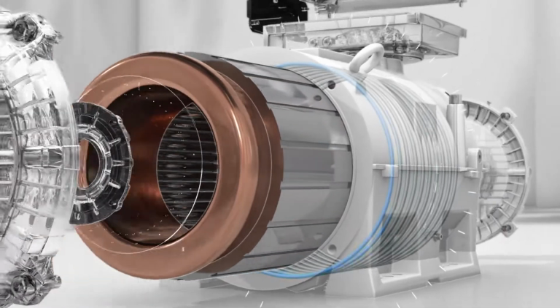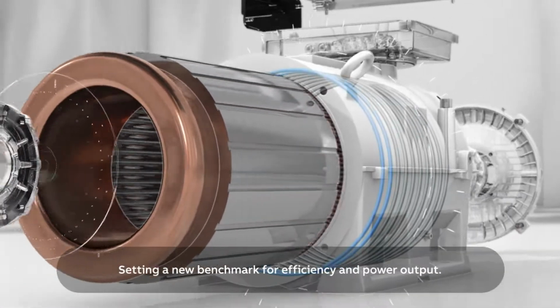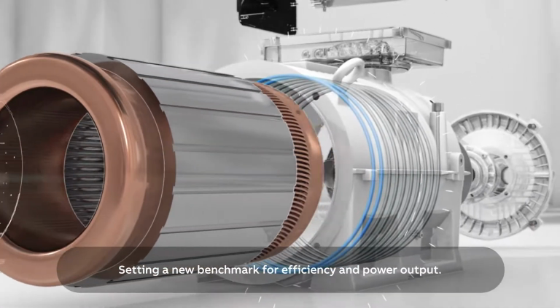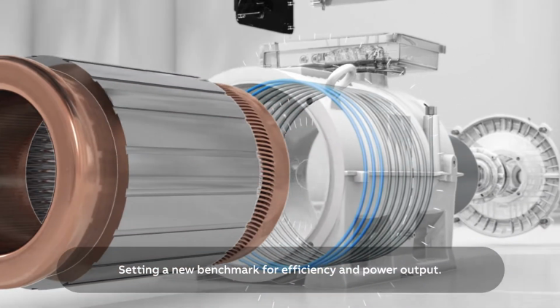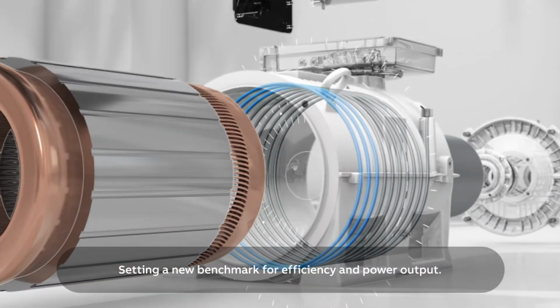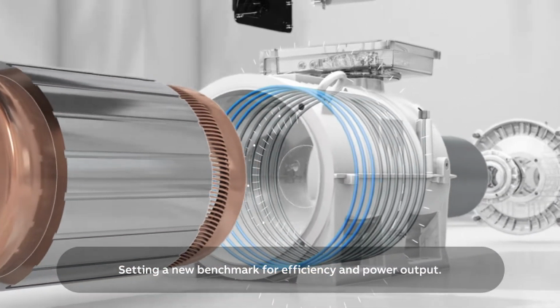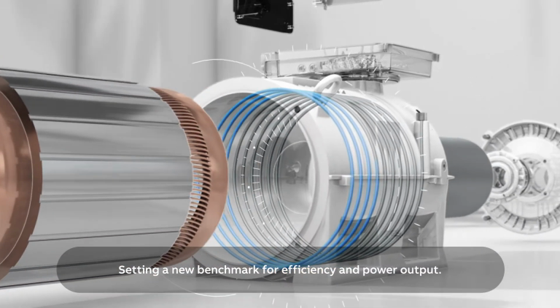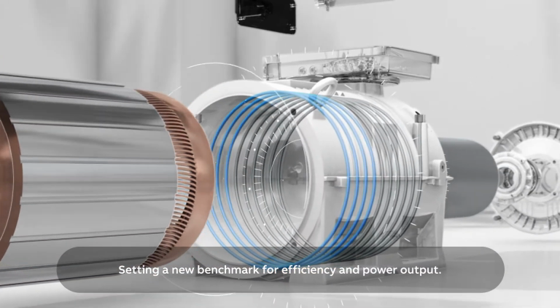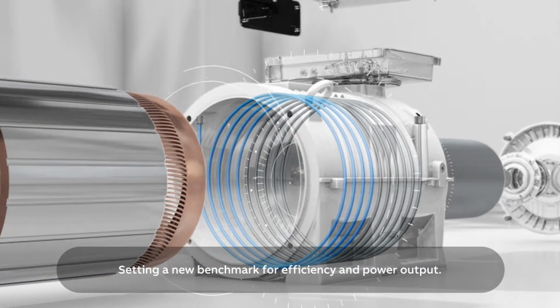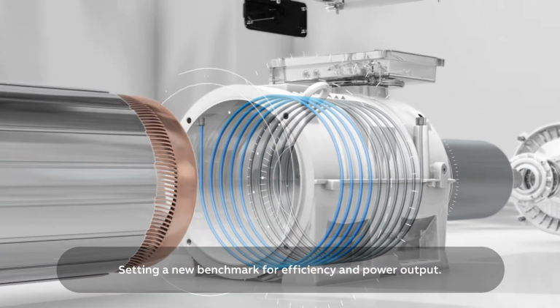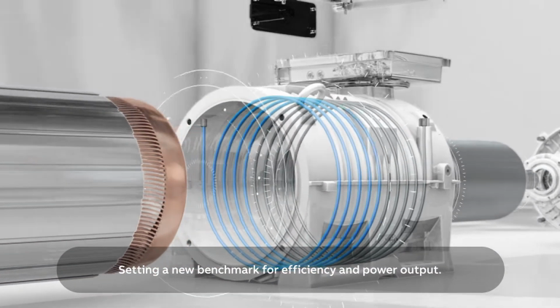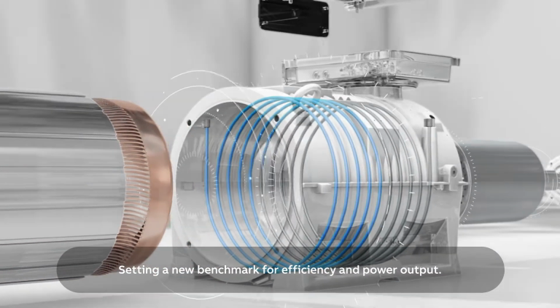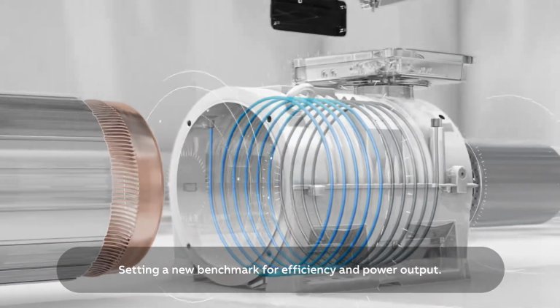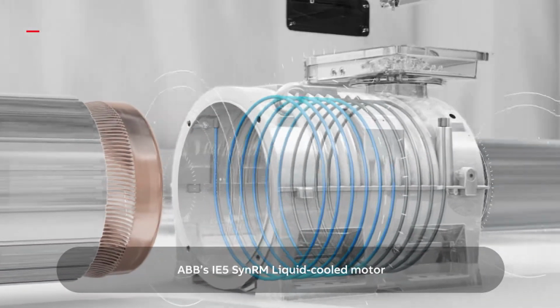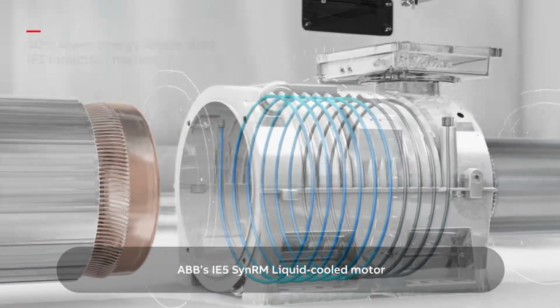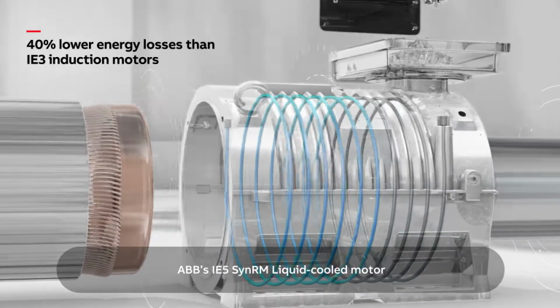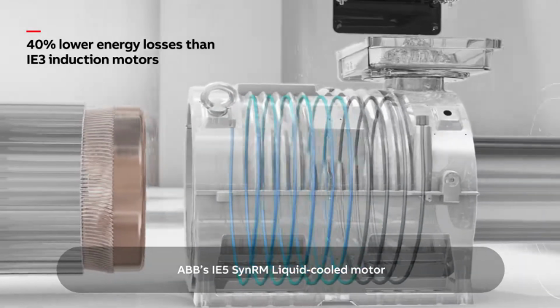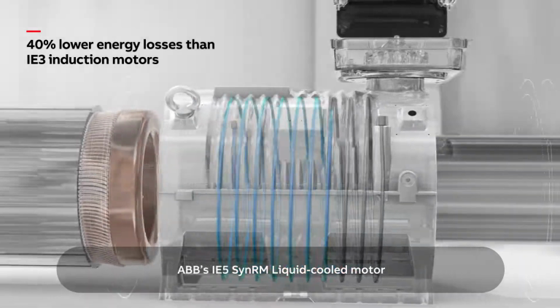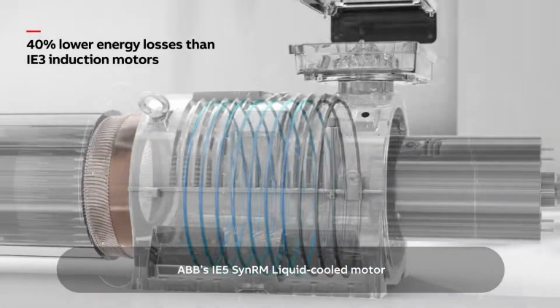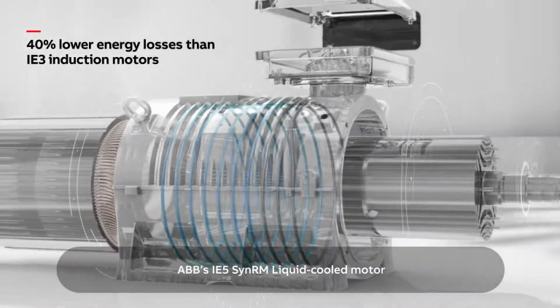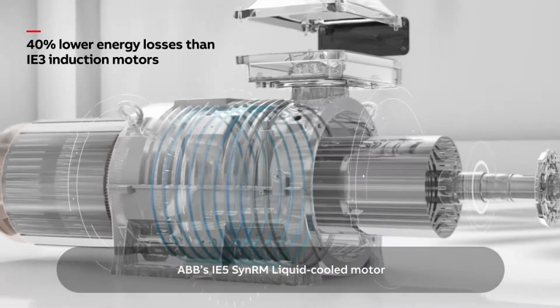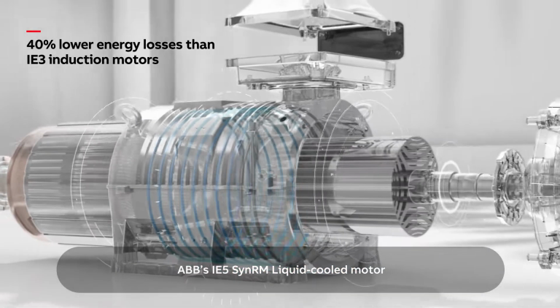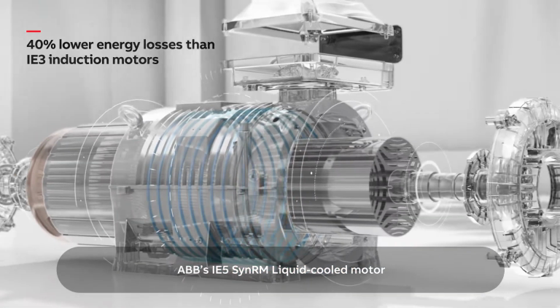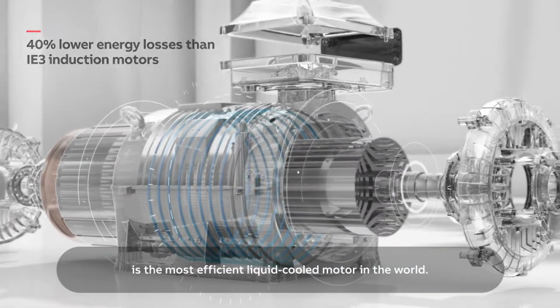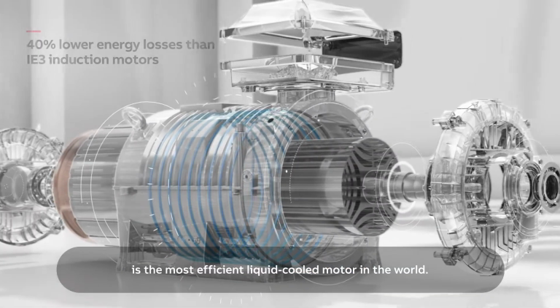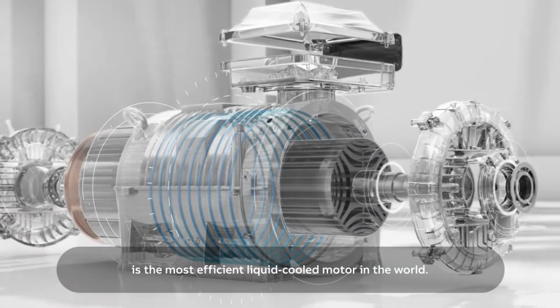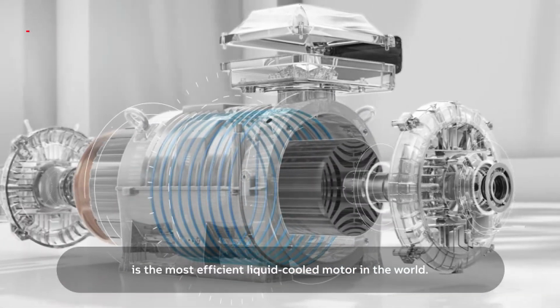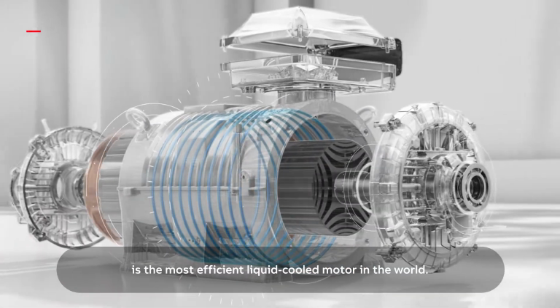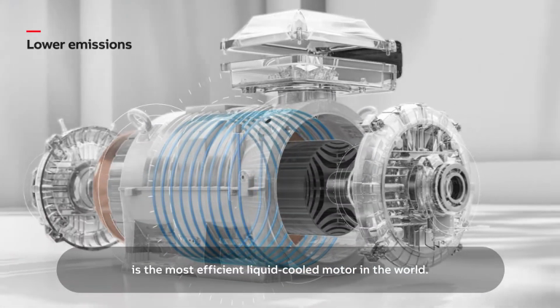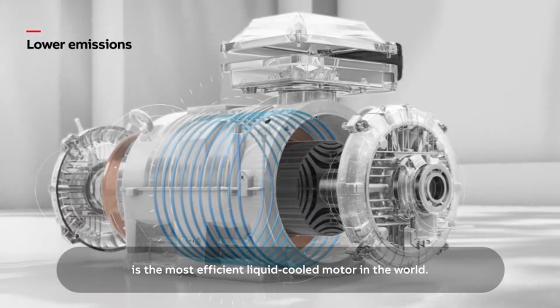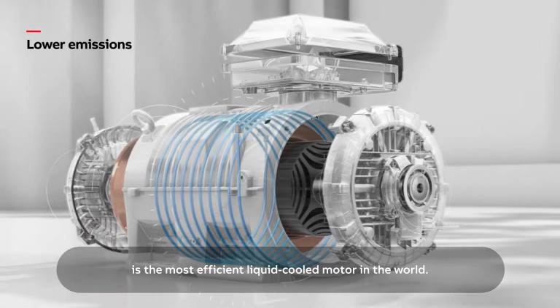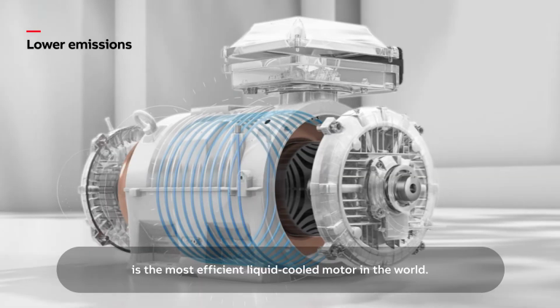Setting a new benchmark for efficiency and power output, ABB's IE5 SynRM liquid-cold motor is the most efficient liquid-cold motor in the world.